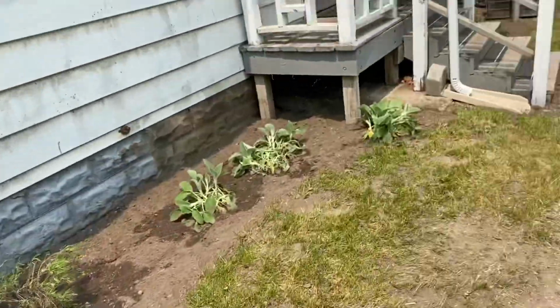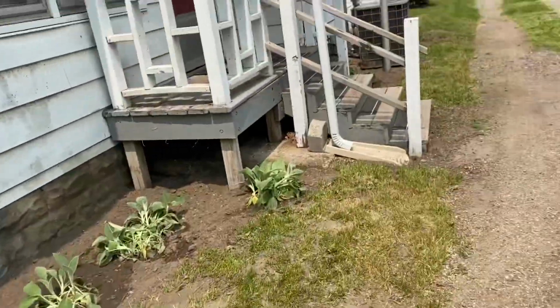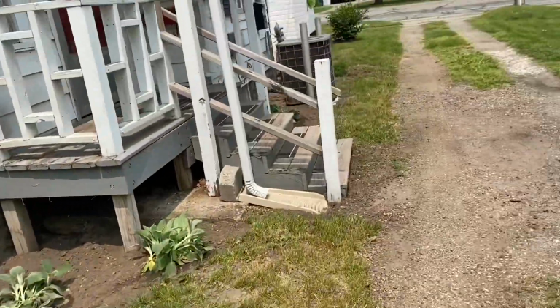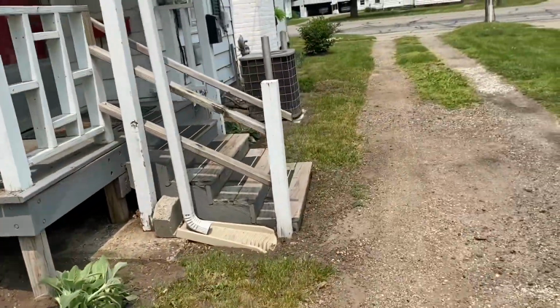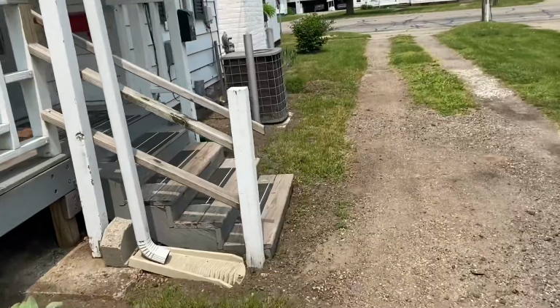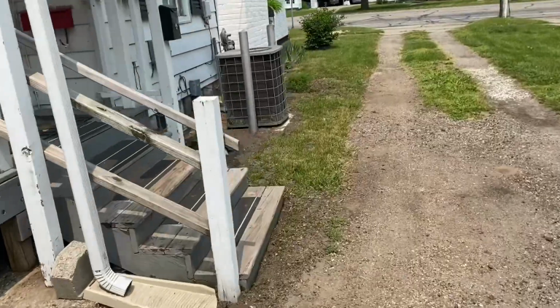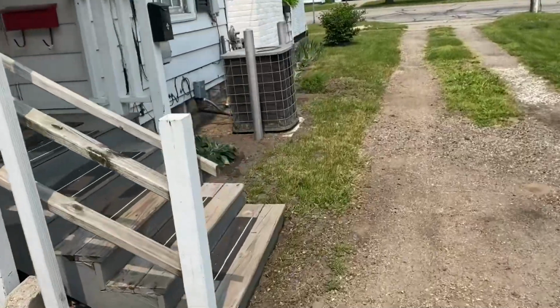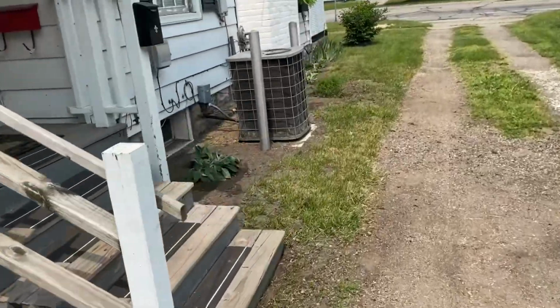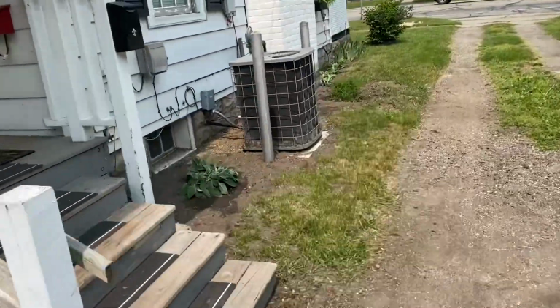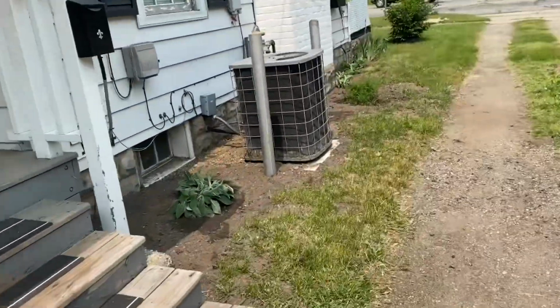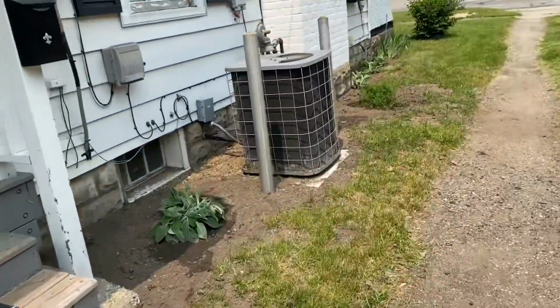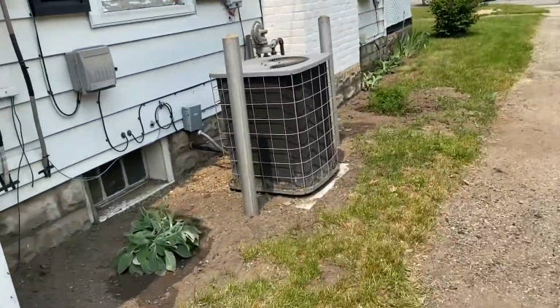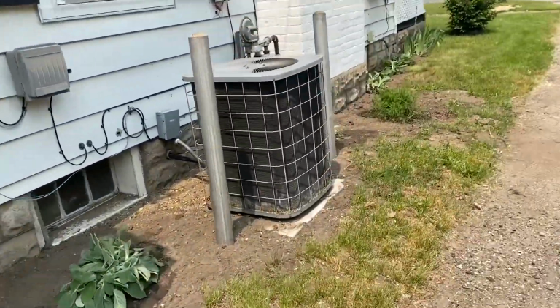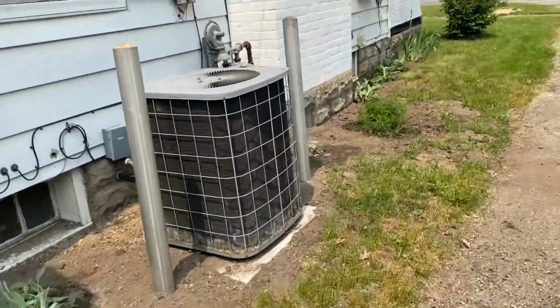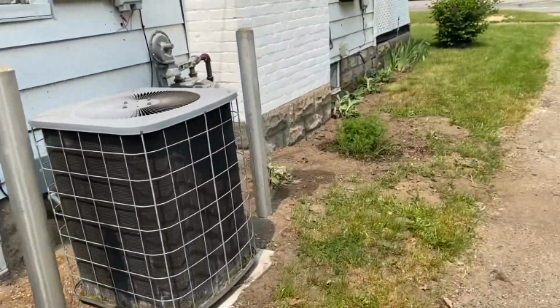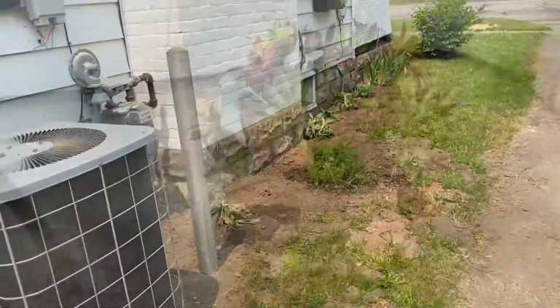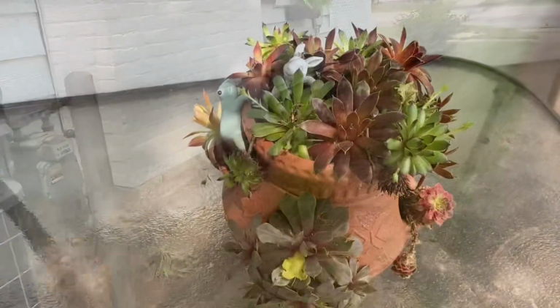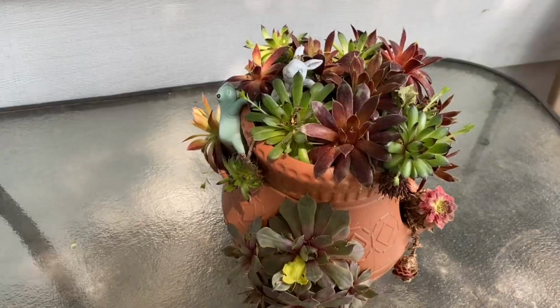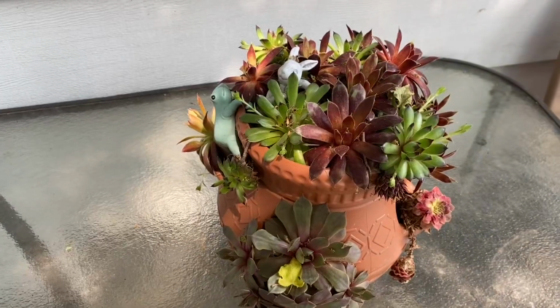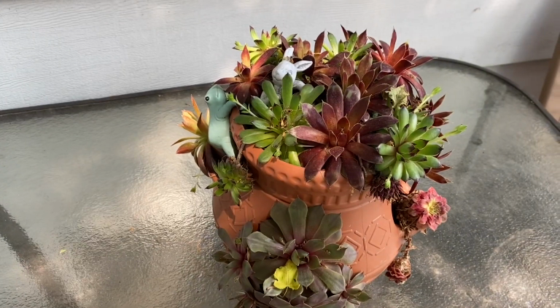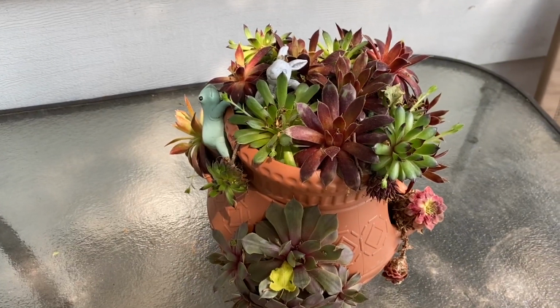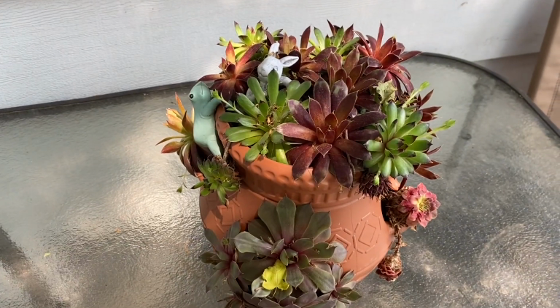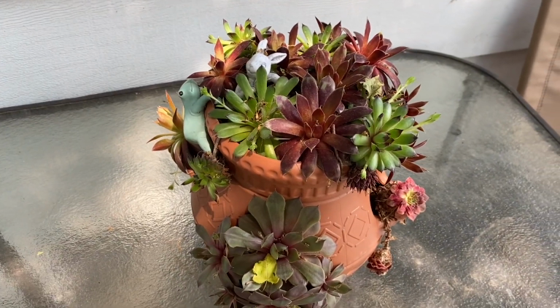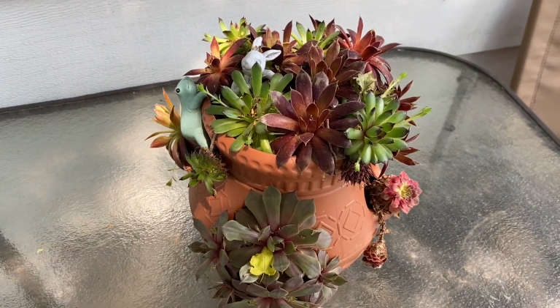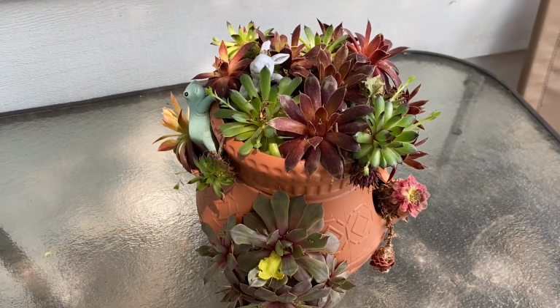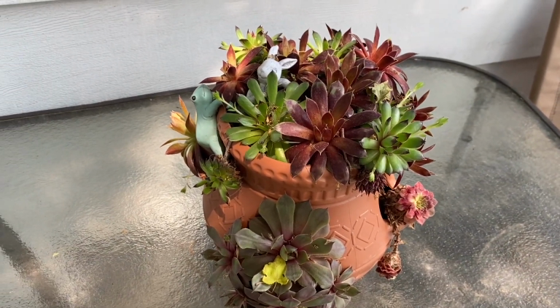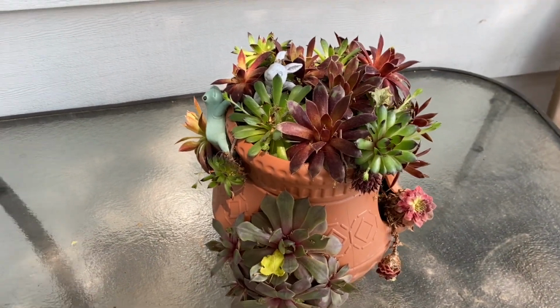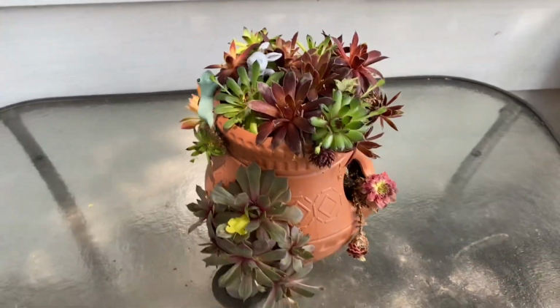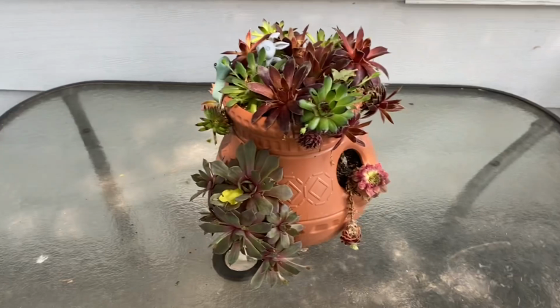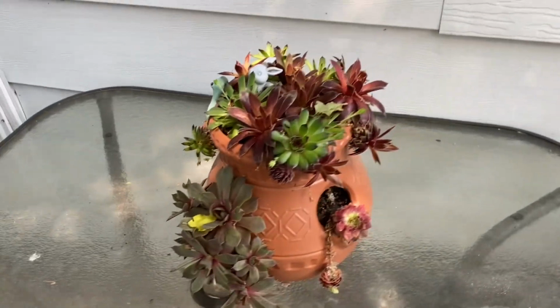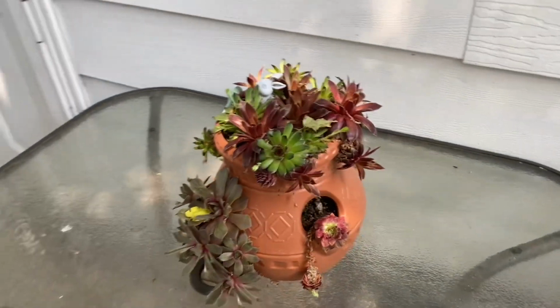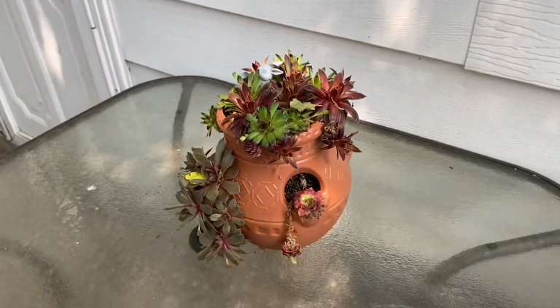And we're done. Everything survived the night, so thumbs up. This little guy made it all winter too. Can't believe he survived — it's amazing.